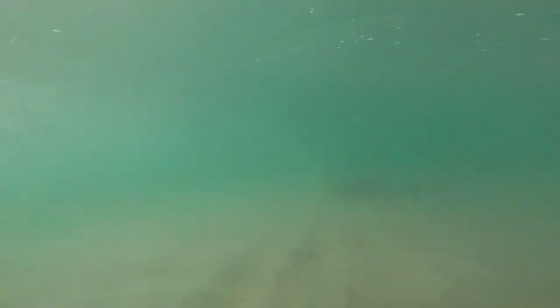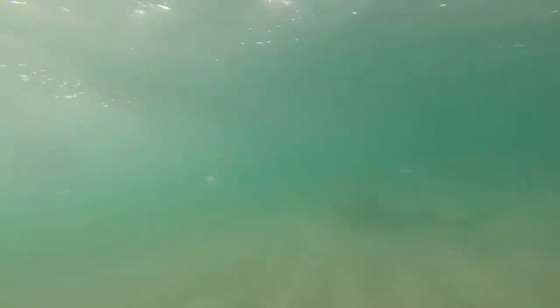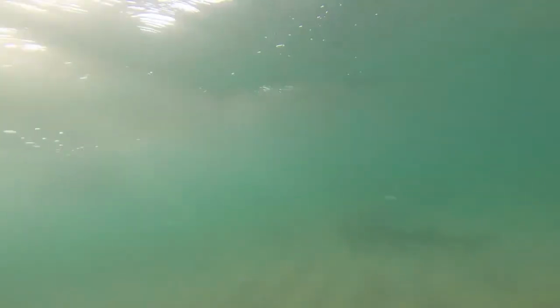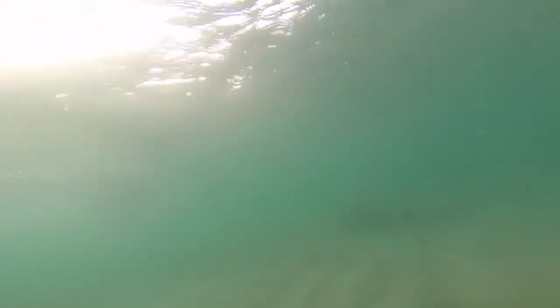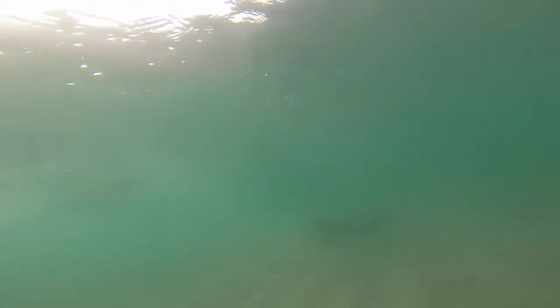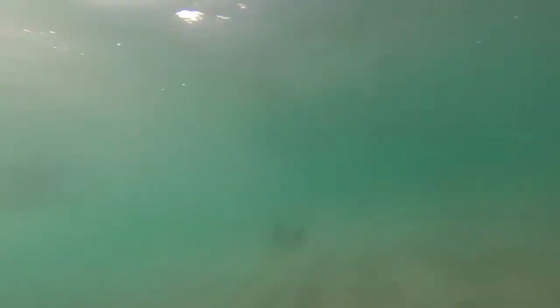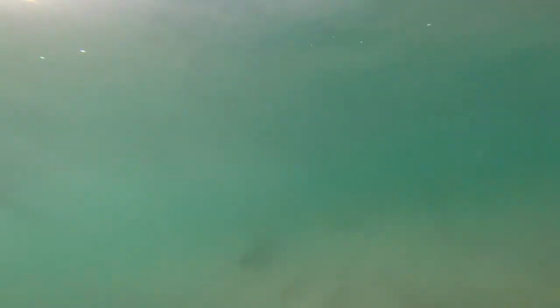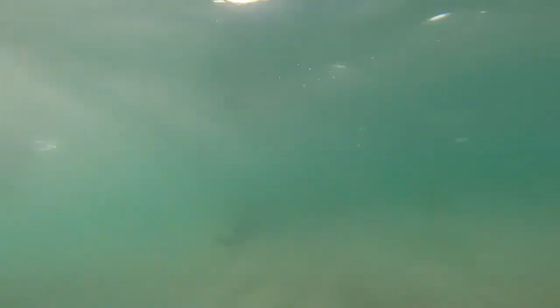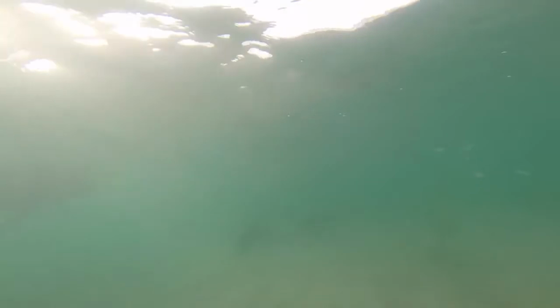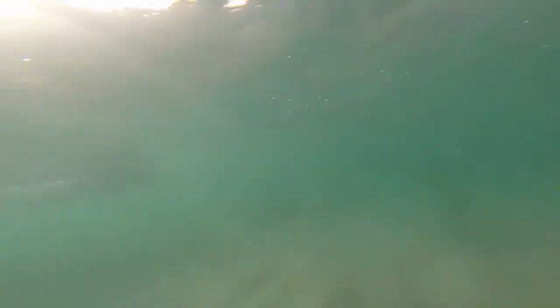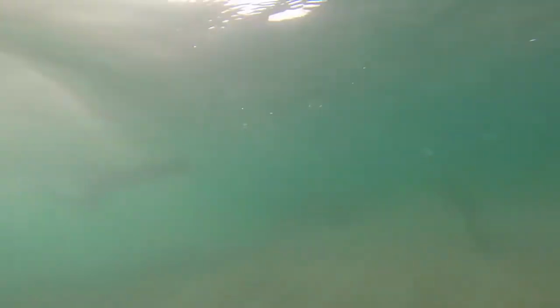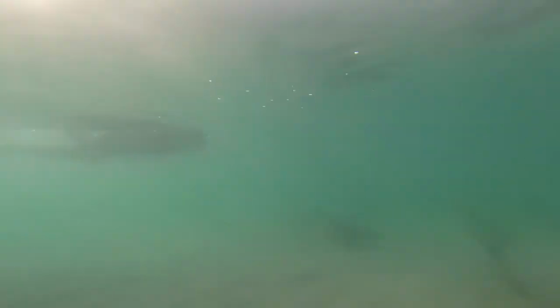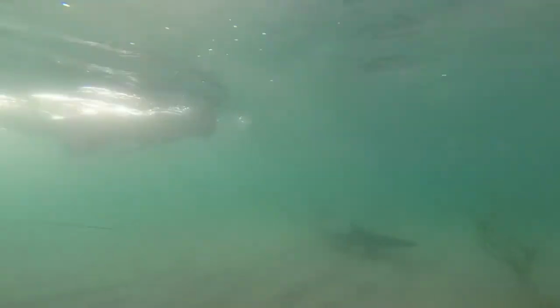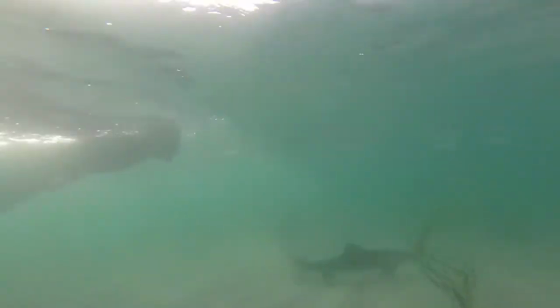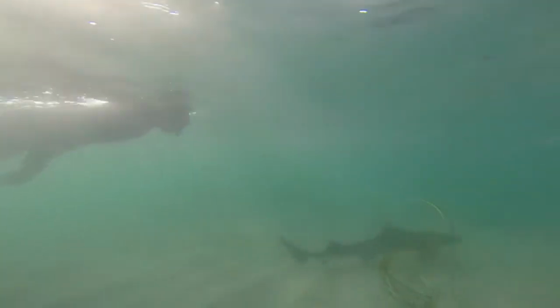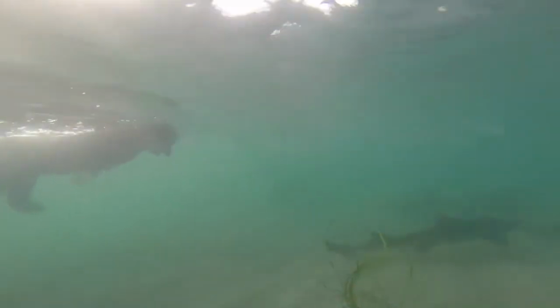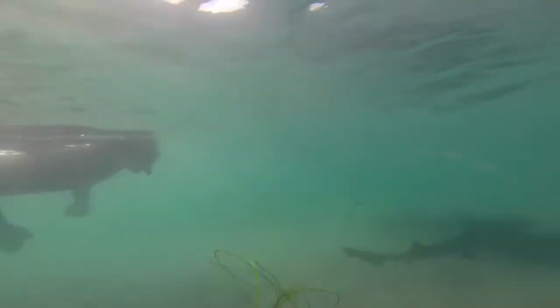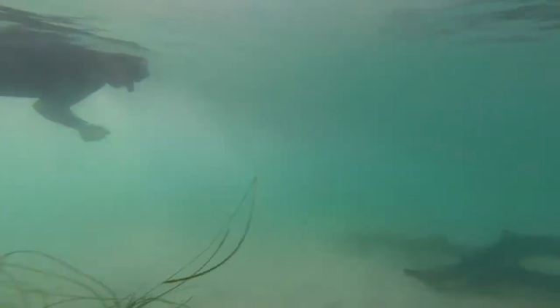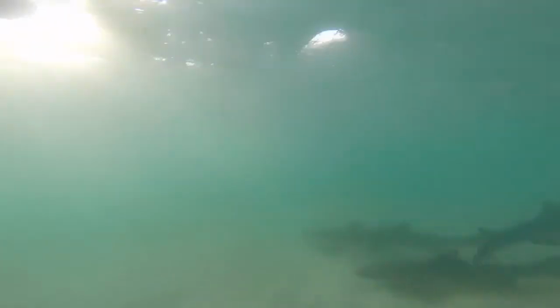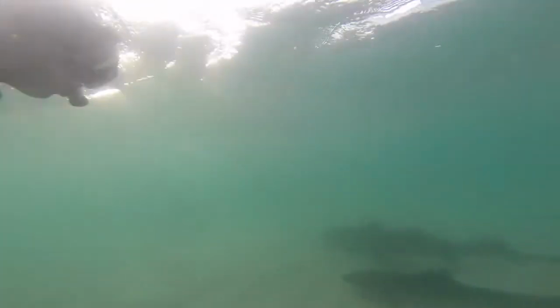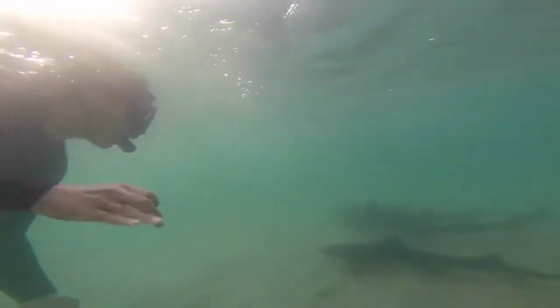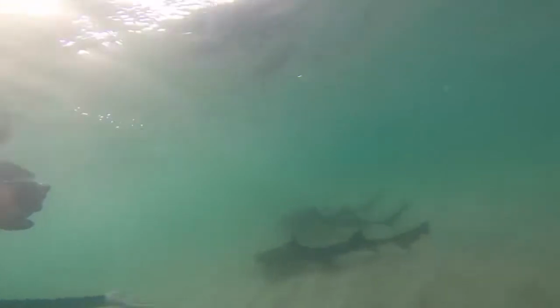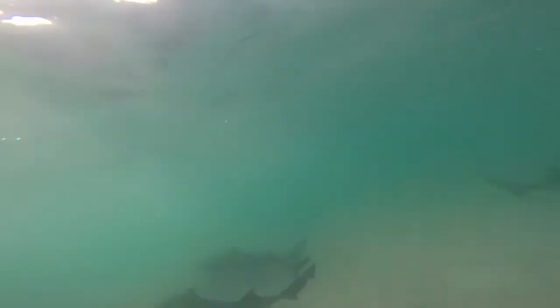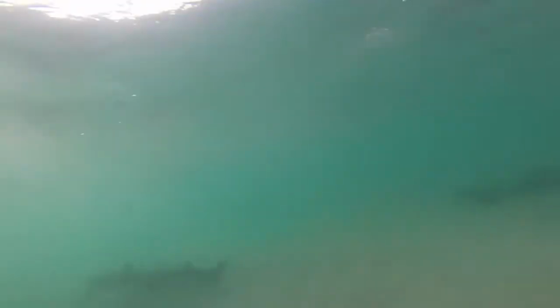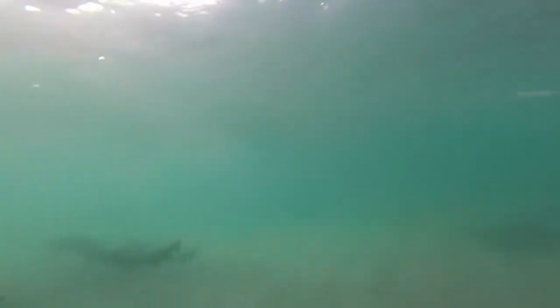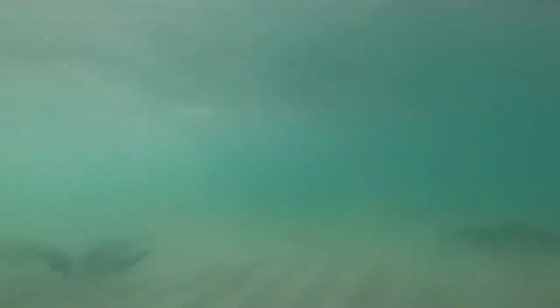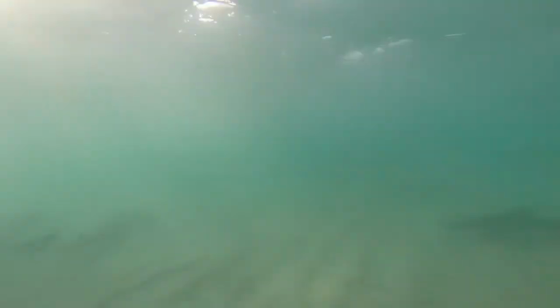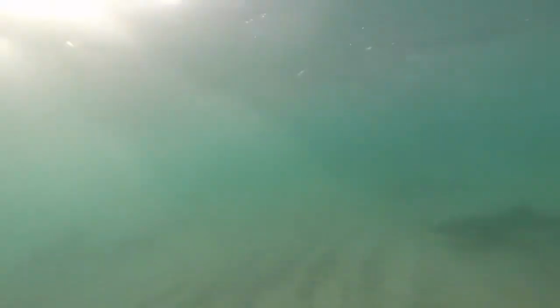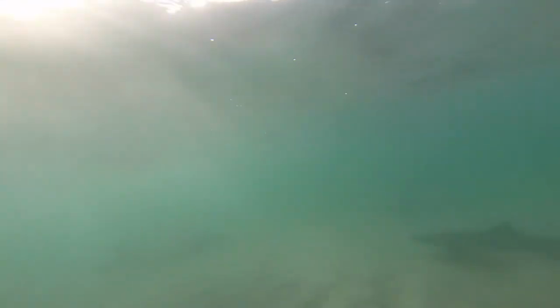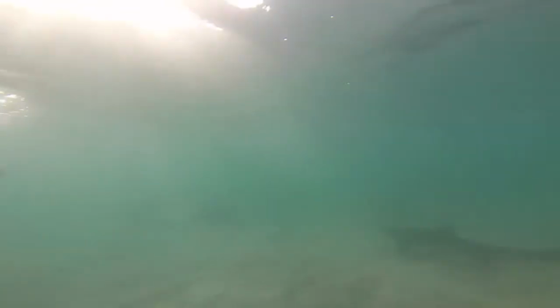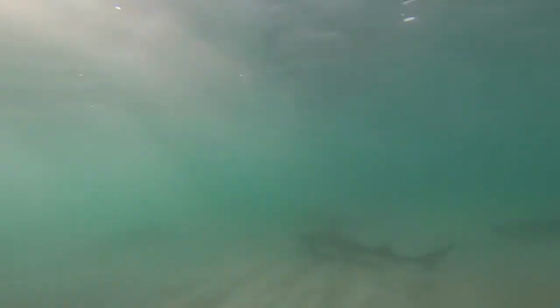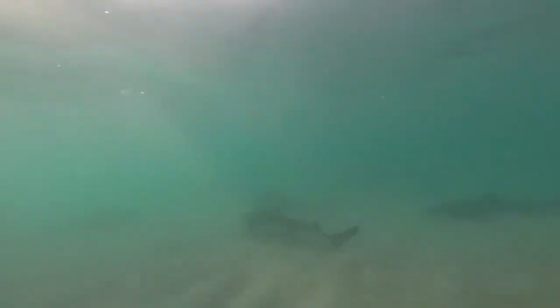Leopard sharks have multiple rows of sharp teeth which assist them in catching their prey. Their diet consists of clams, fish, crabs, small sharks, stingrays, shrimp, and worms.